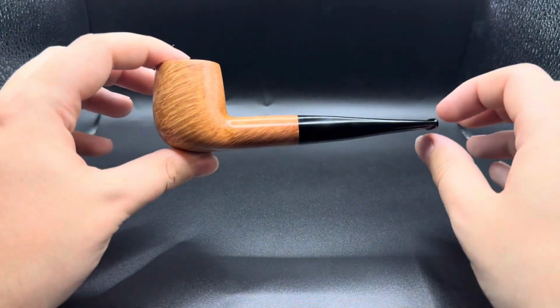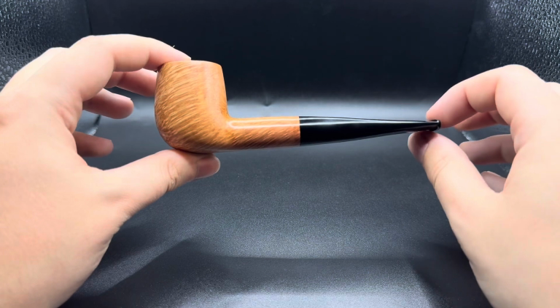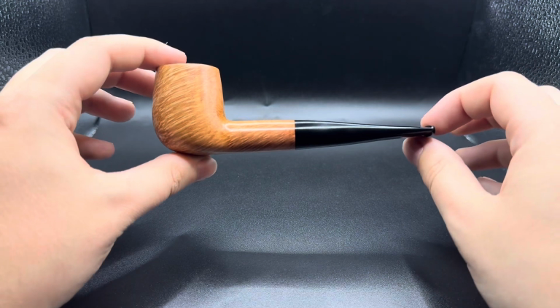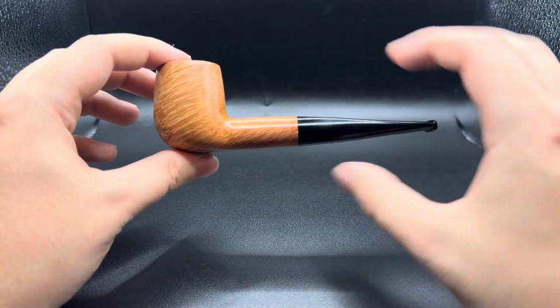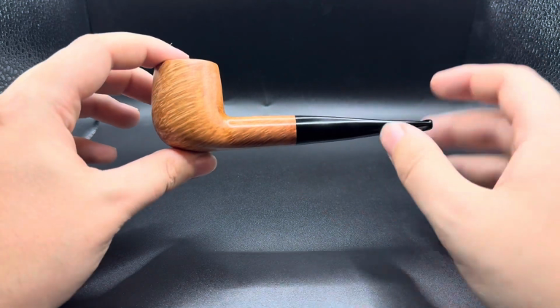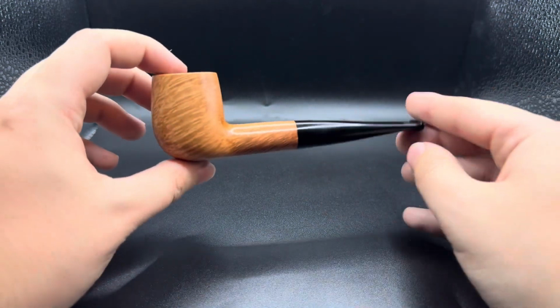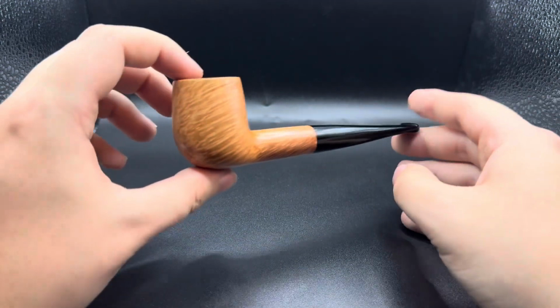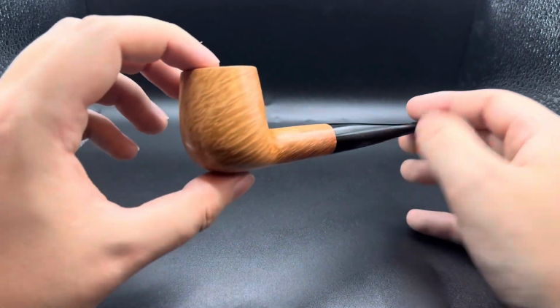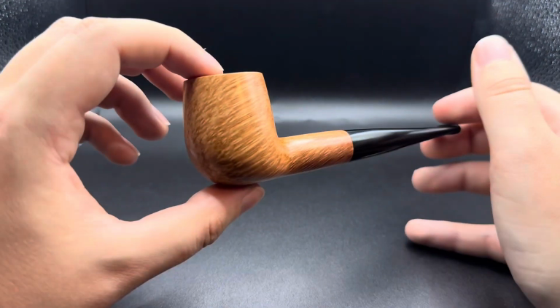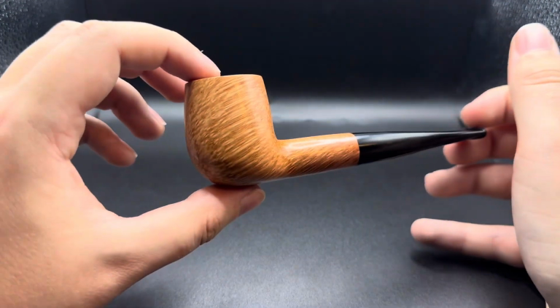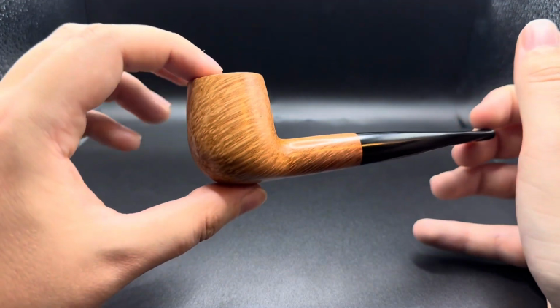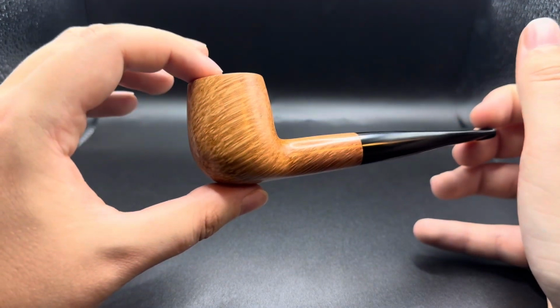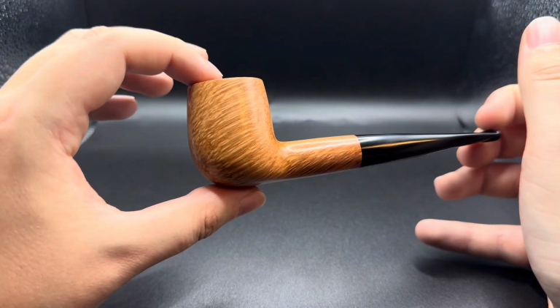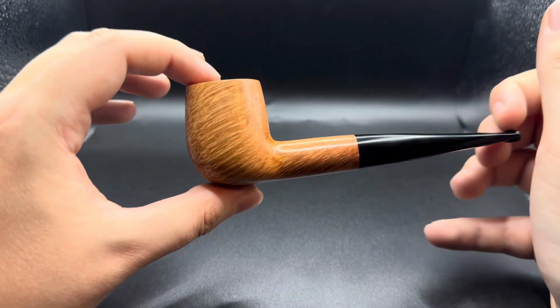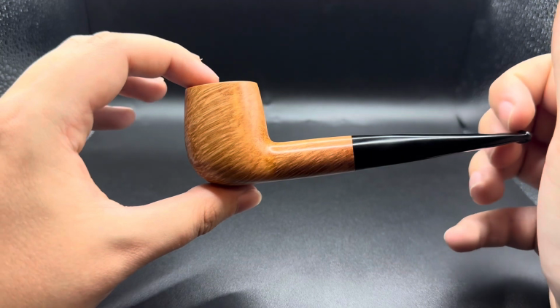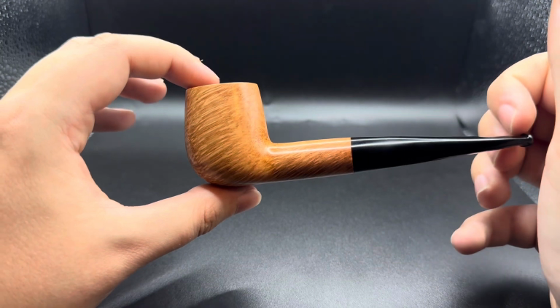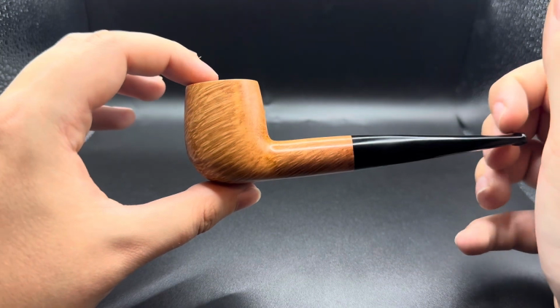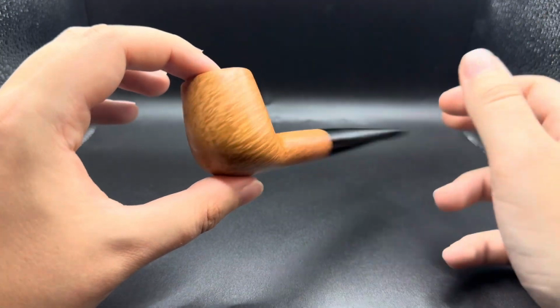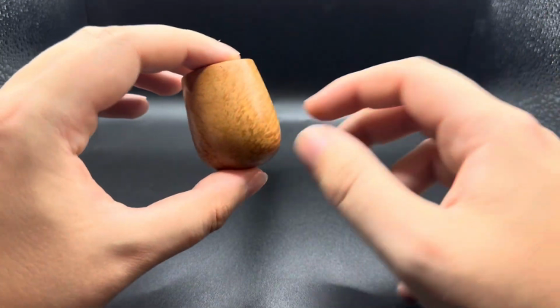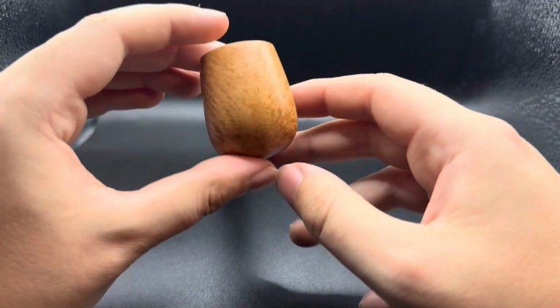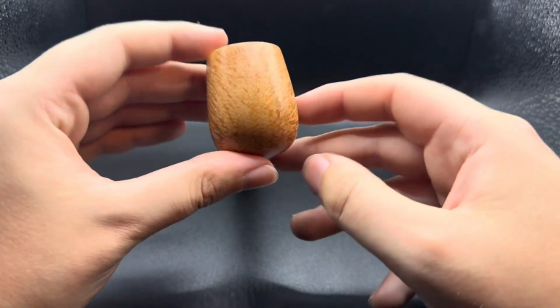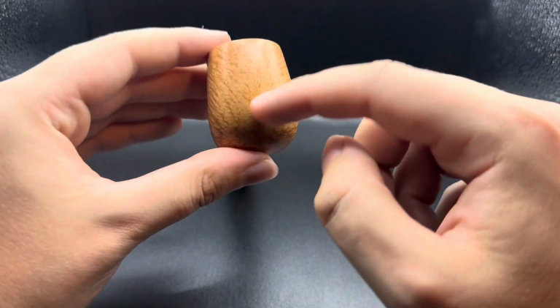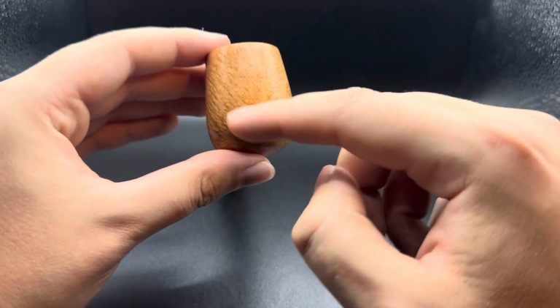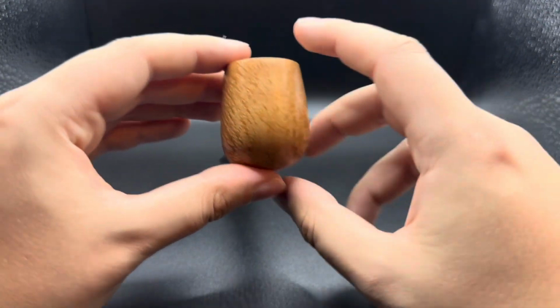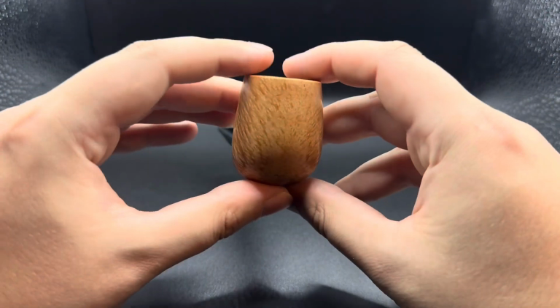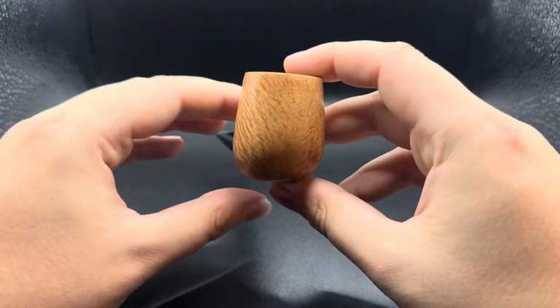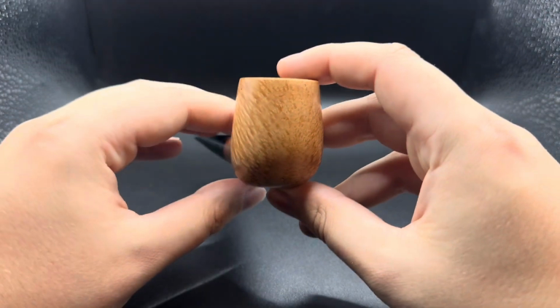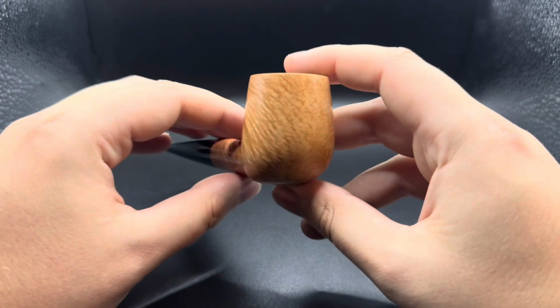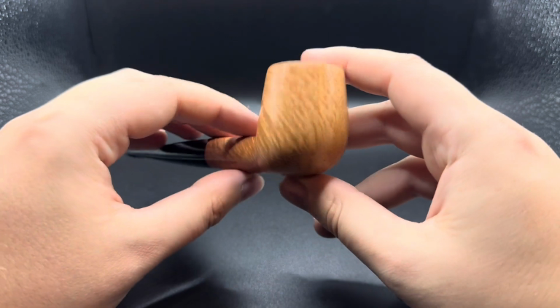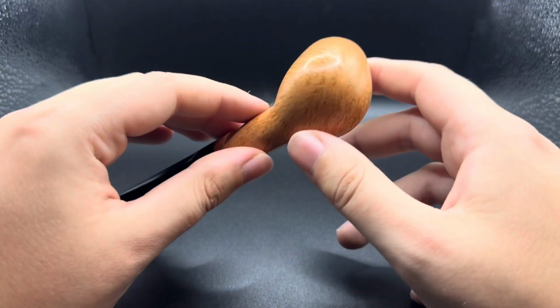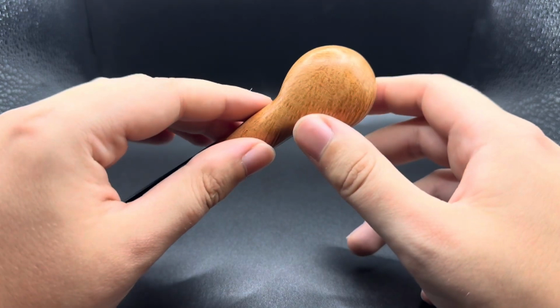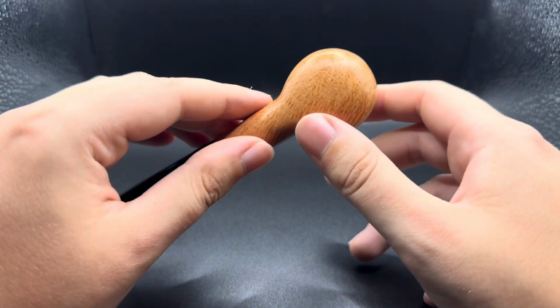Everything just works really well, and of course that grain is just superb. You can get lost in it — especially here, the bird's eye, the way it meets and joins. It's just fantastic.